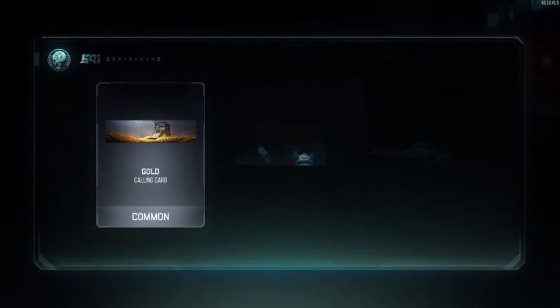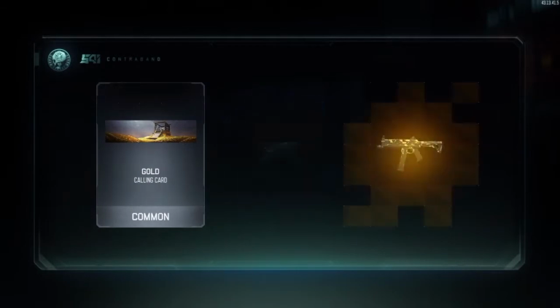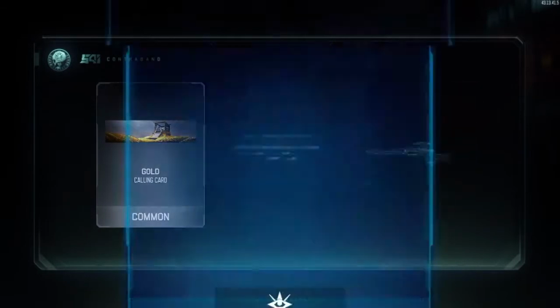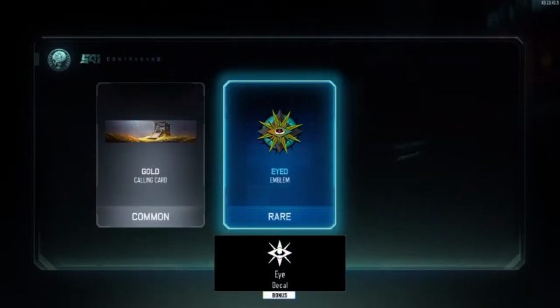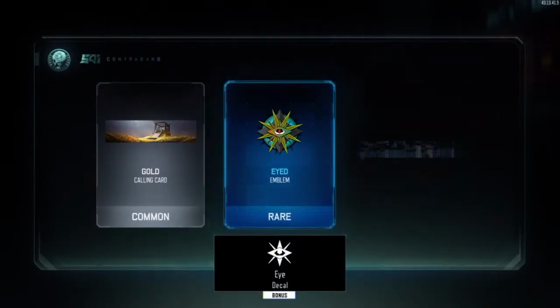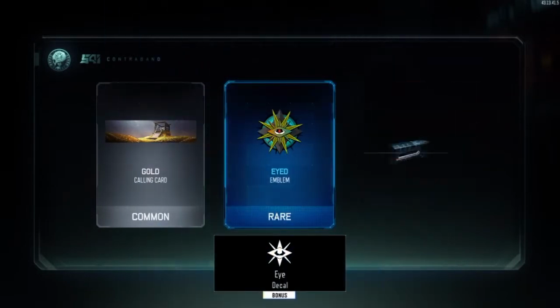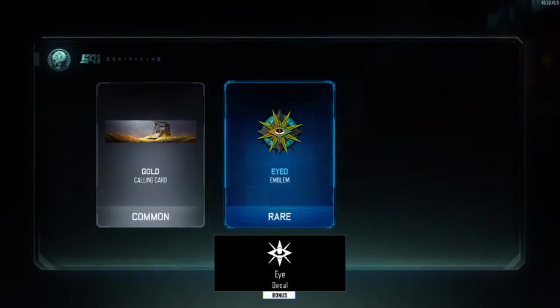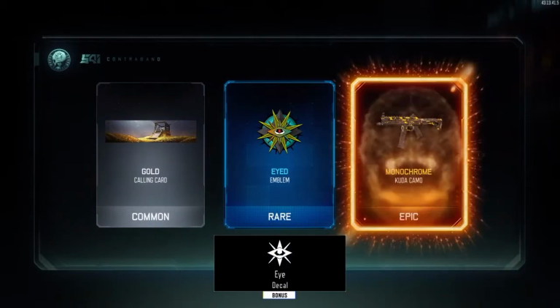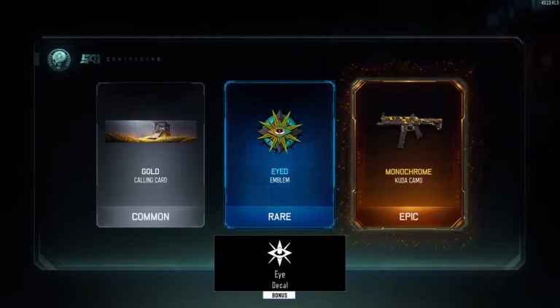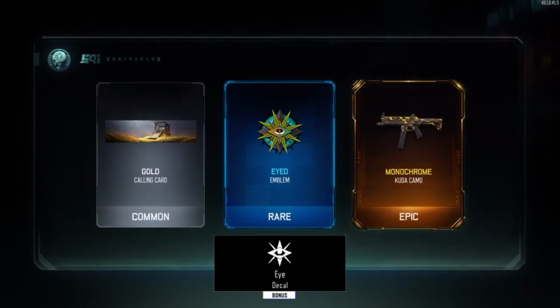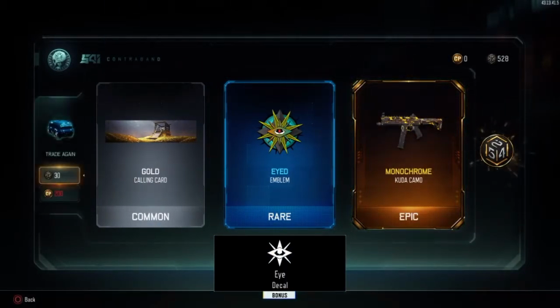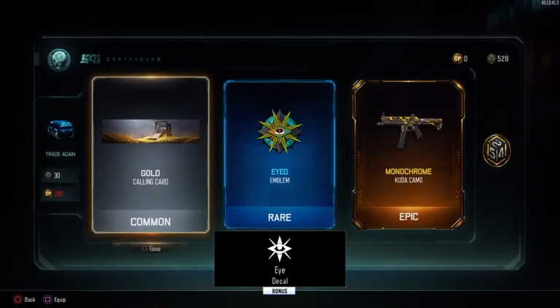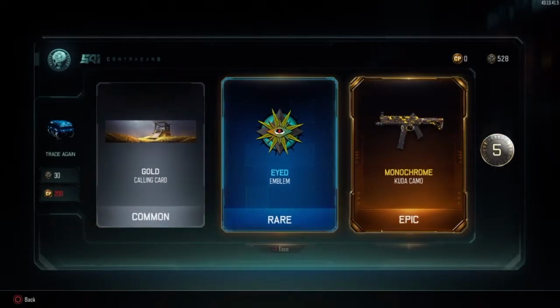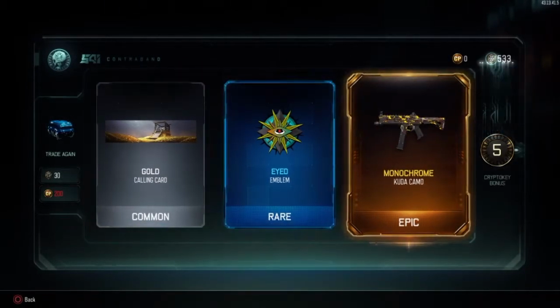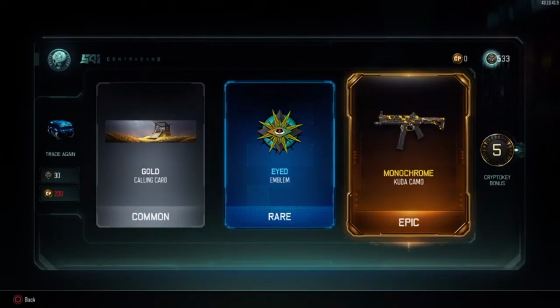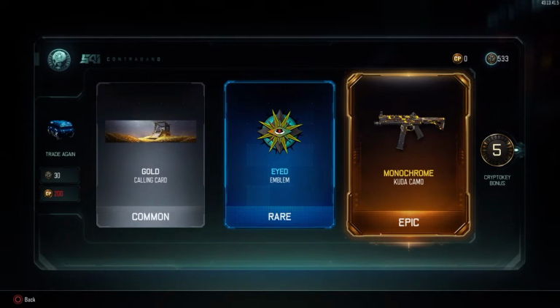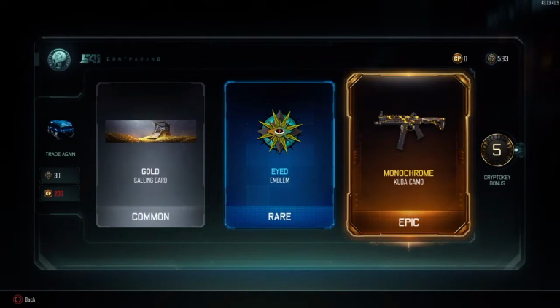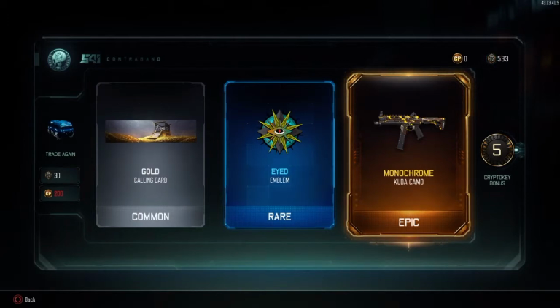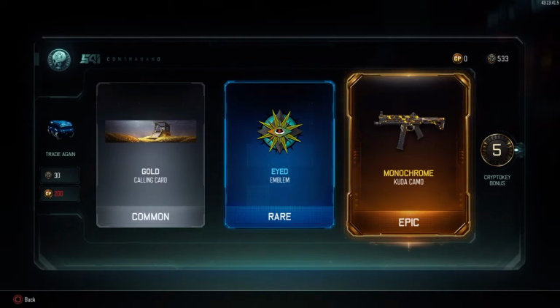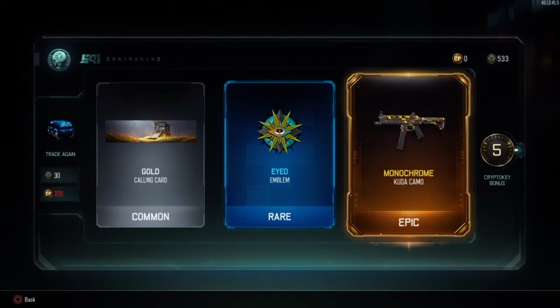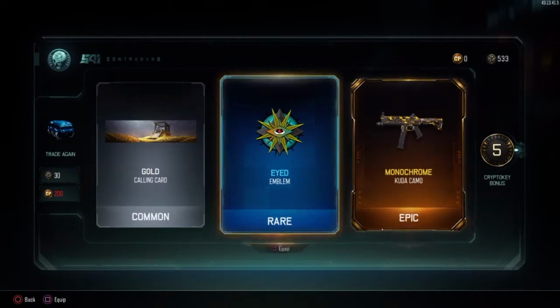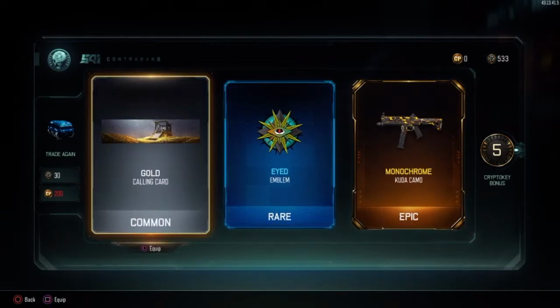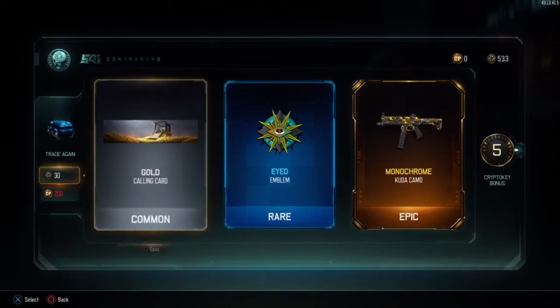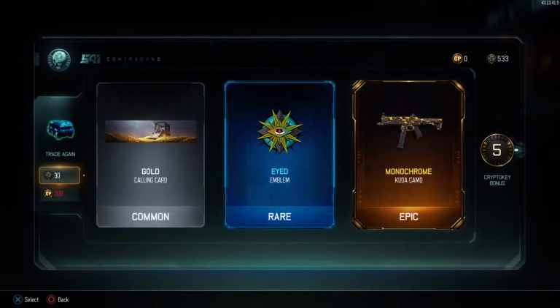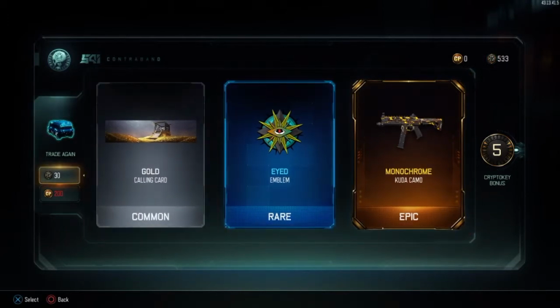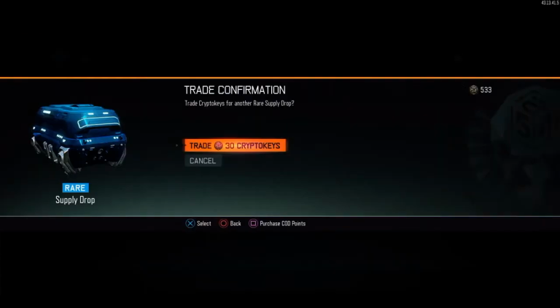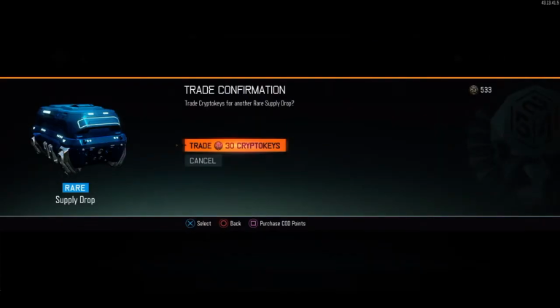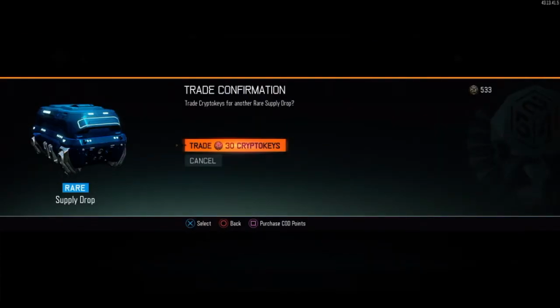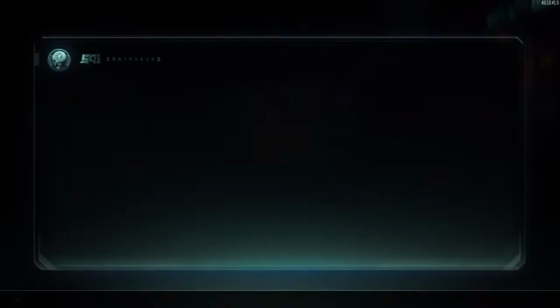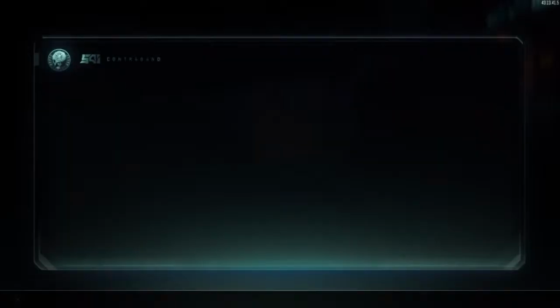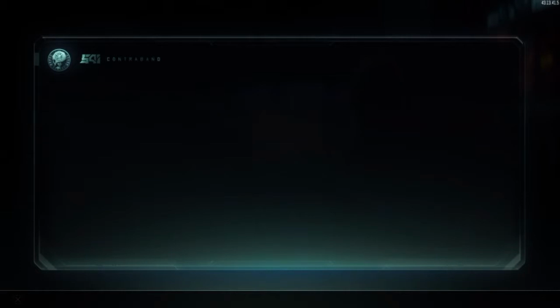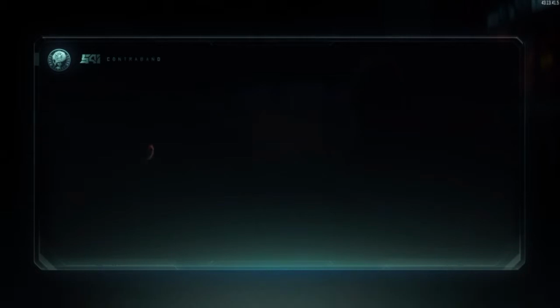We are going to get a calling card, an emblem, and monochrome for the Pharo. I really, really do like that camo. As you guys can see, we are getting a five crypto key bonus, so on to the next supply drop.